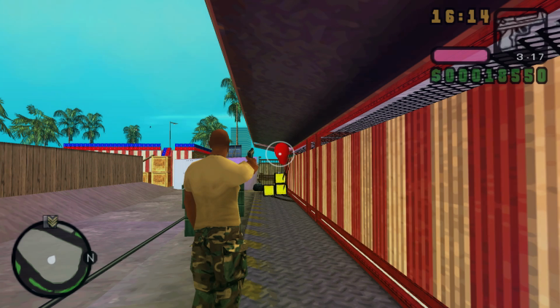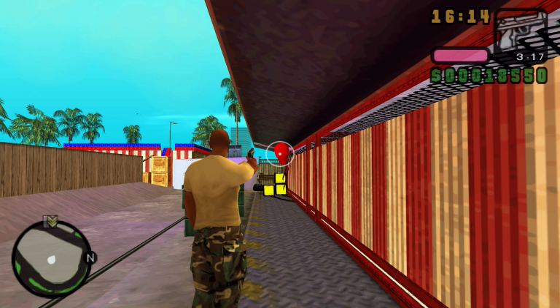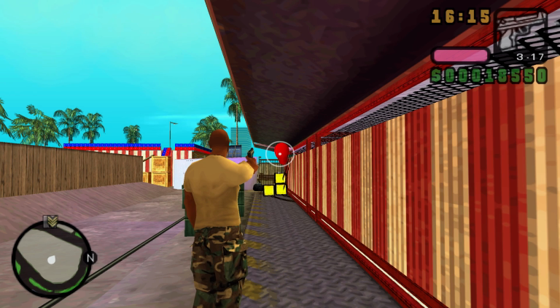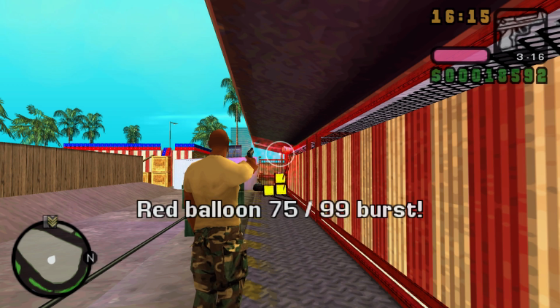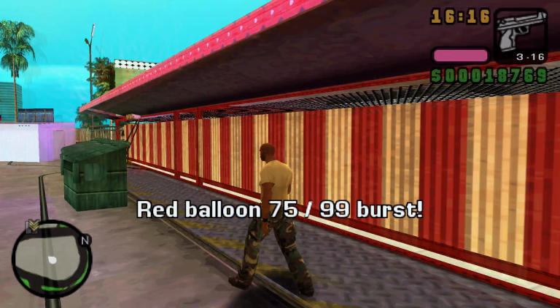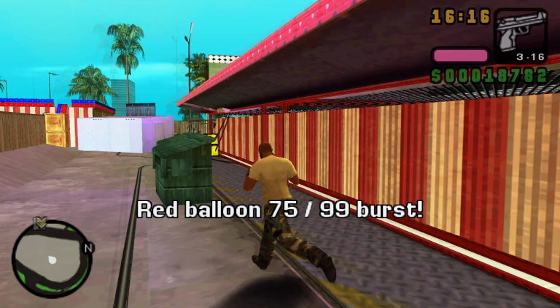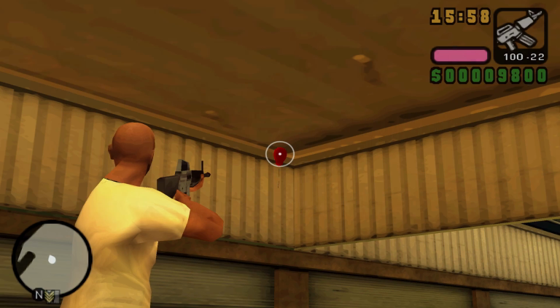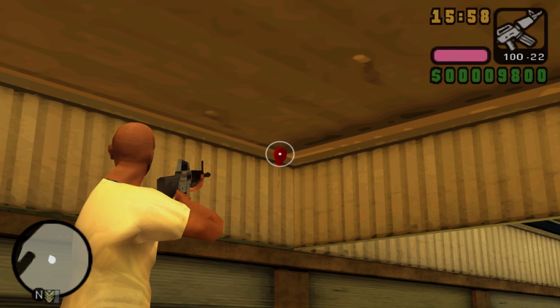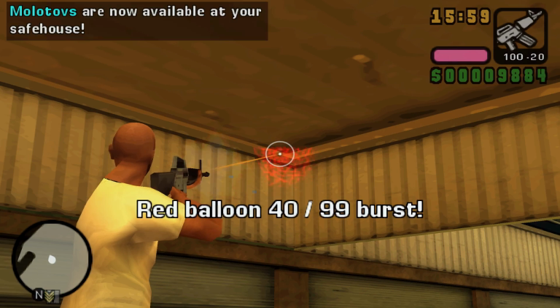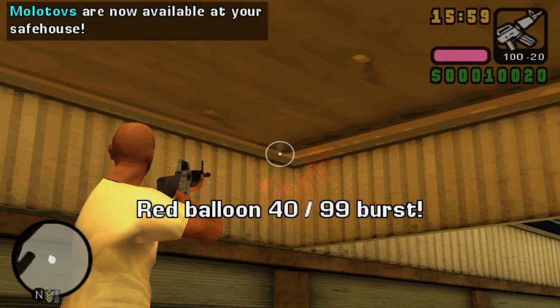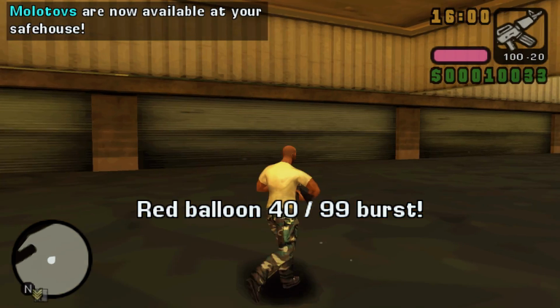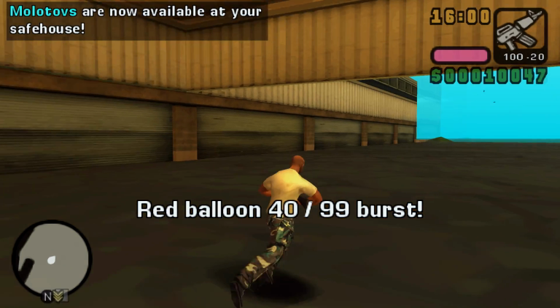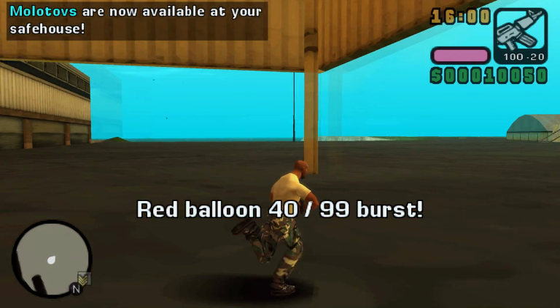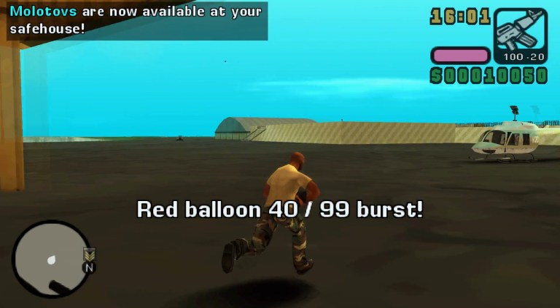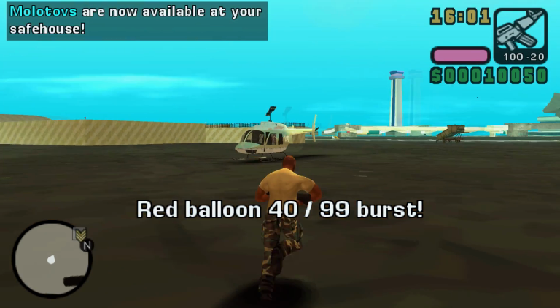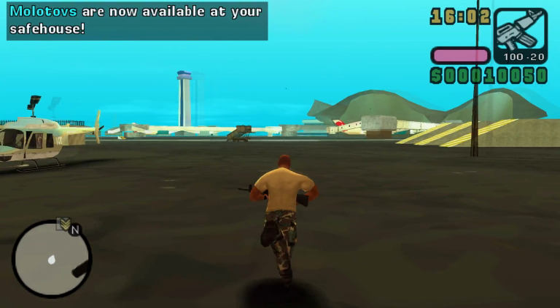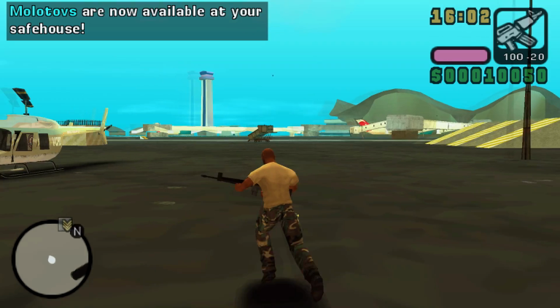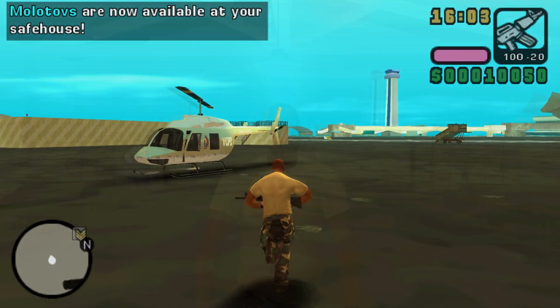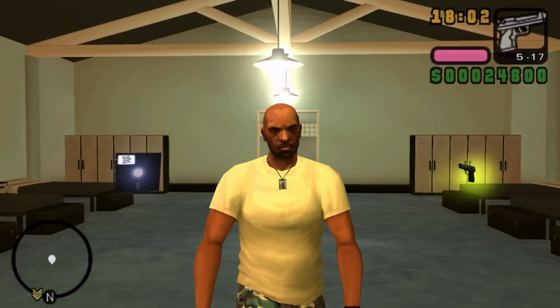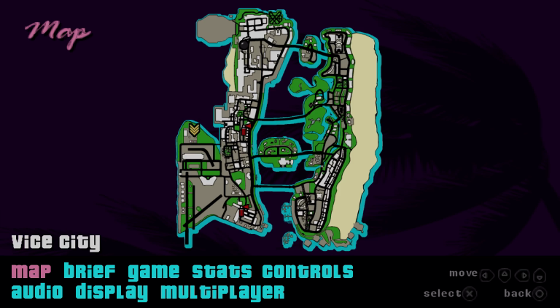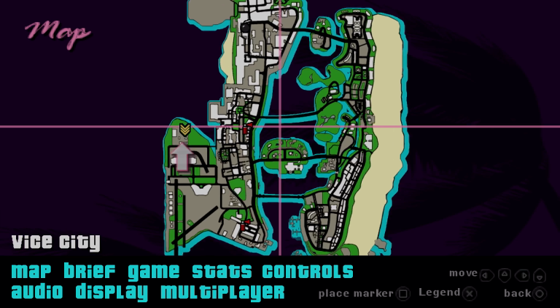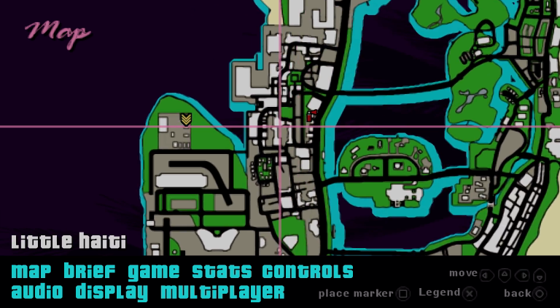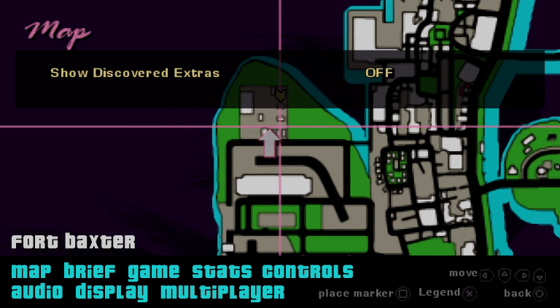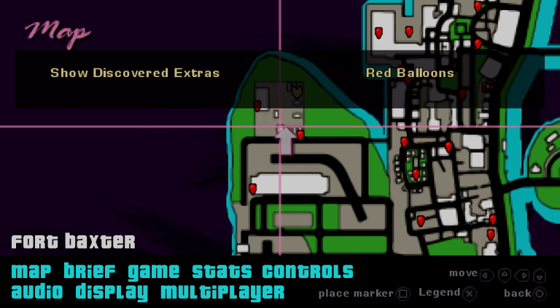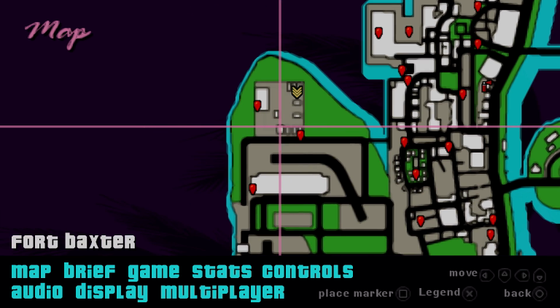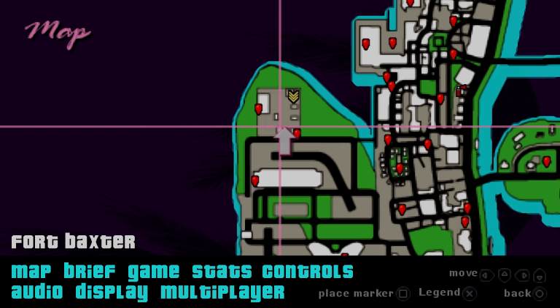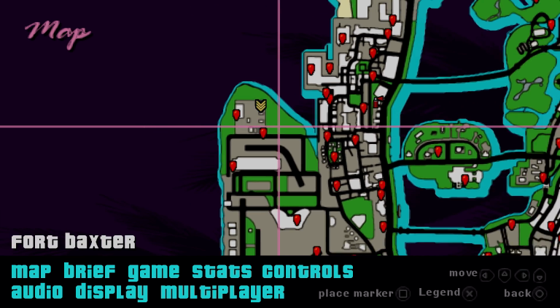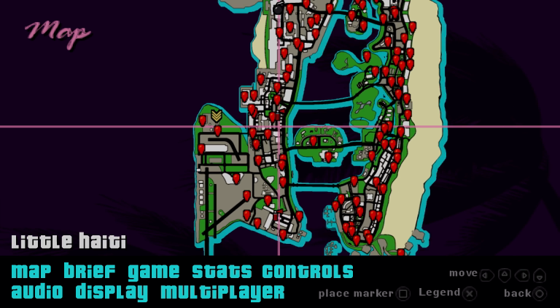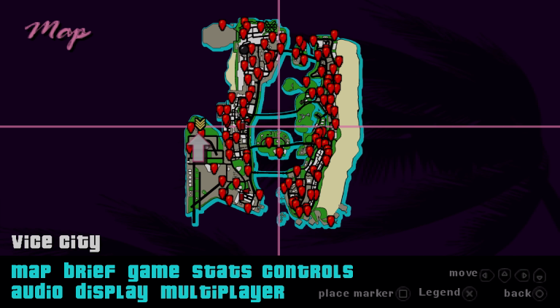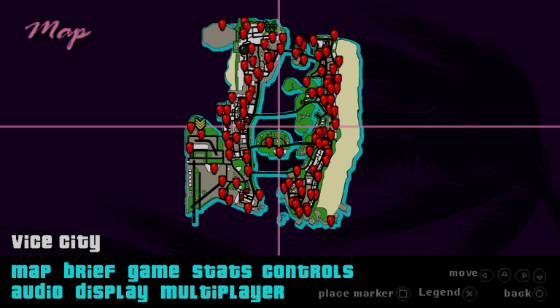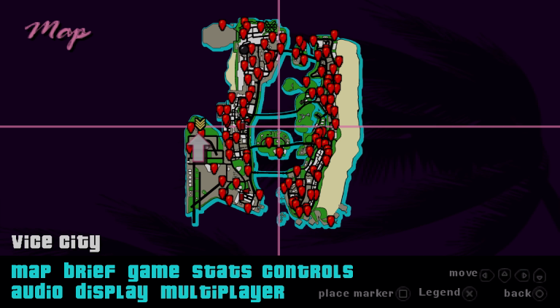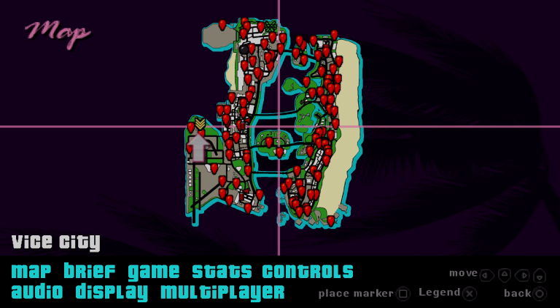The way to collect a balloon is to shoot it. Popping it will display a message and with every 10 collected ones you get a reward. You can also visit your map and turn the balloon icons on — this way you can see which ones you have already shot.